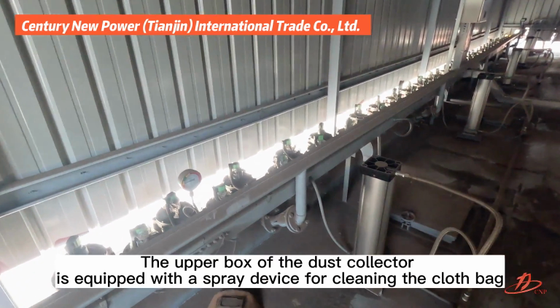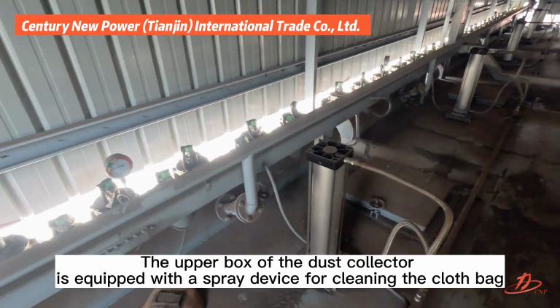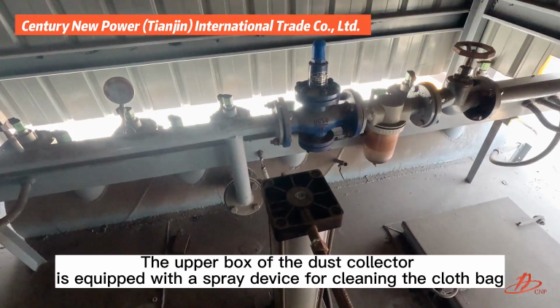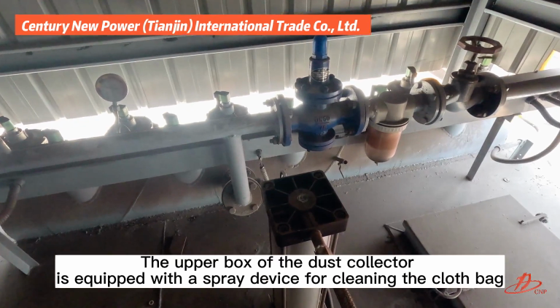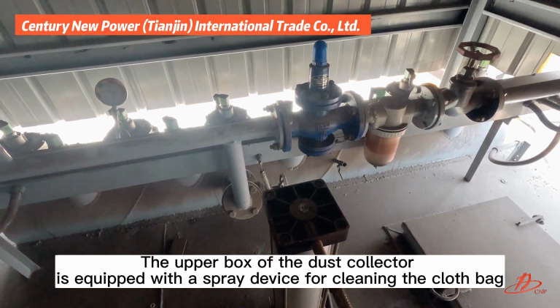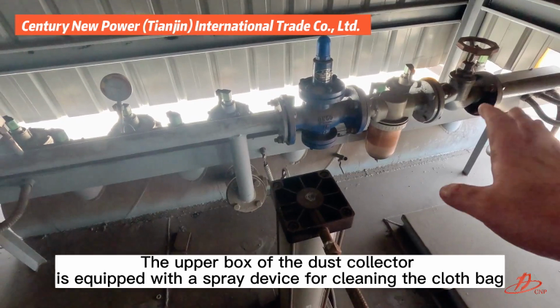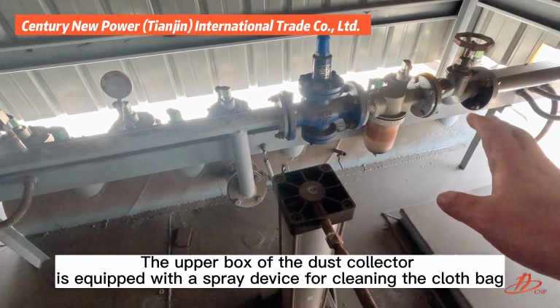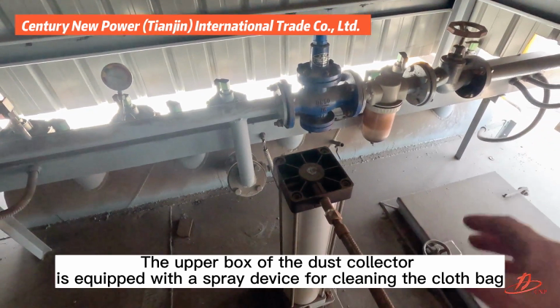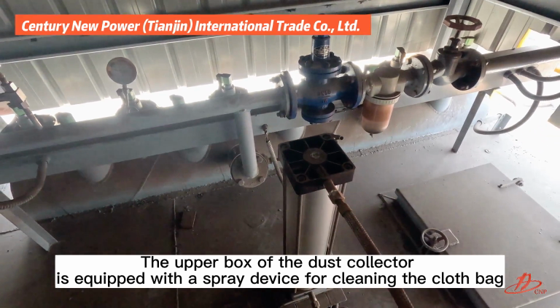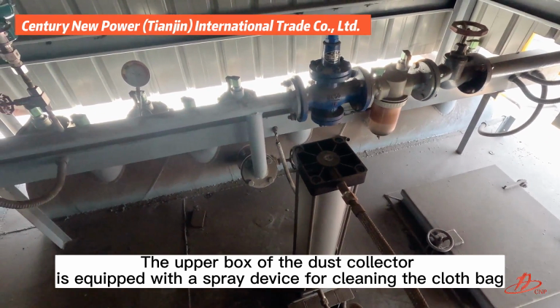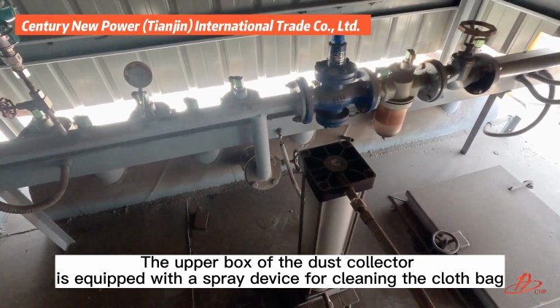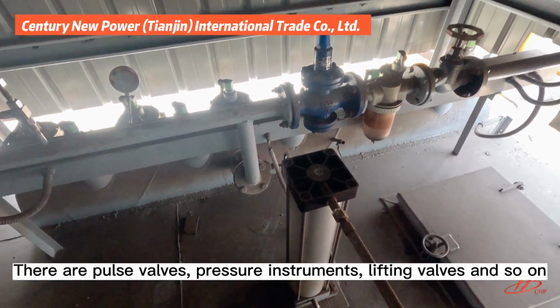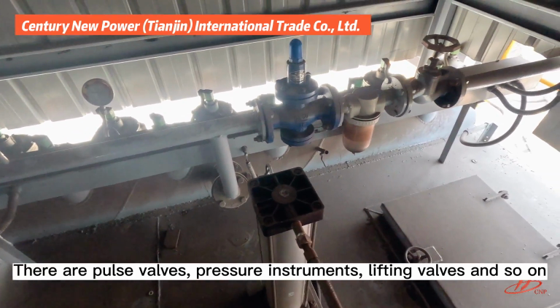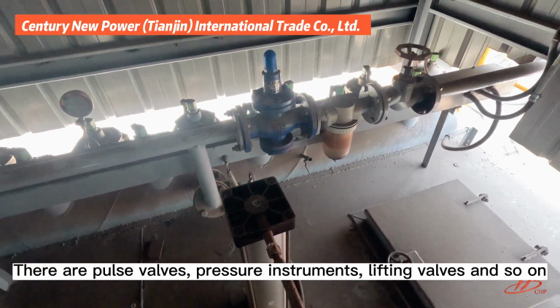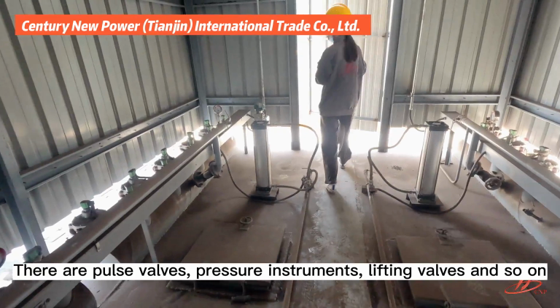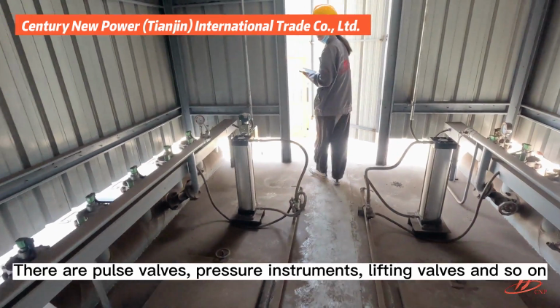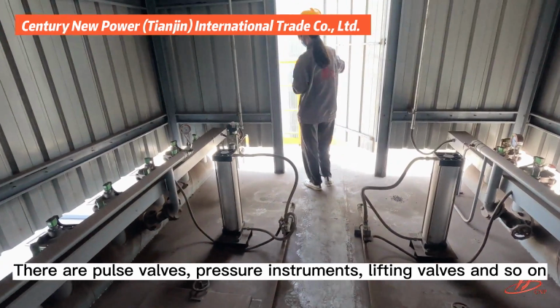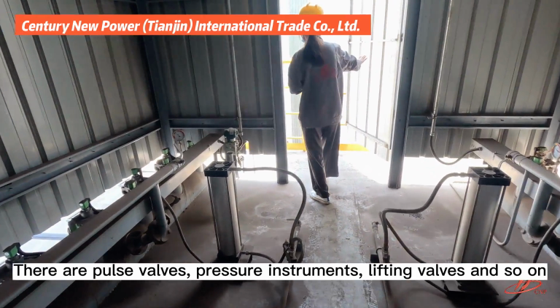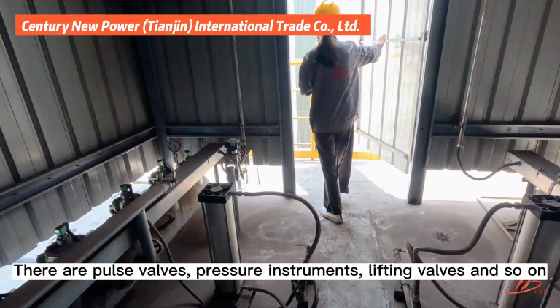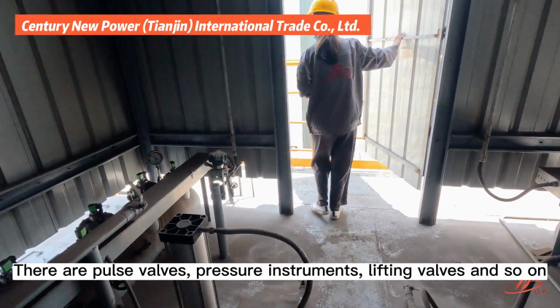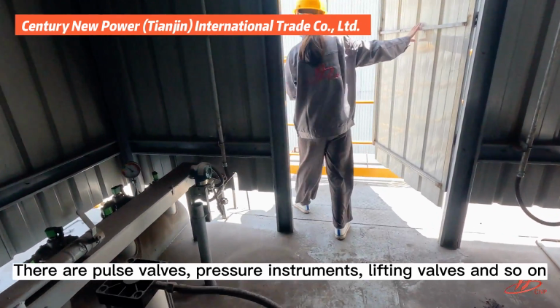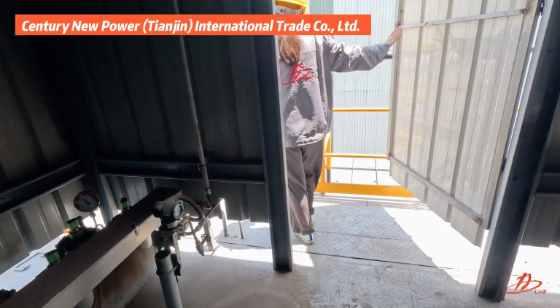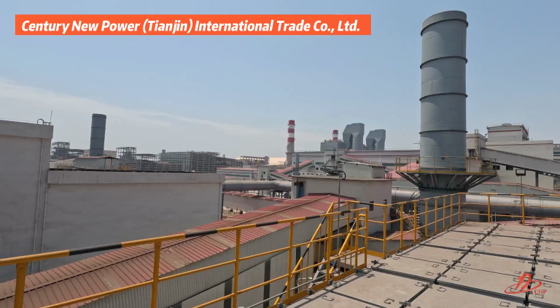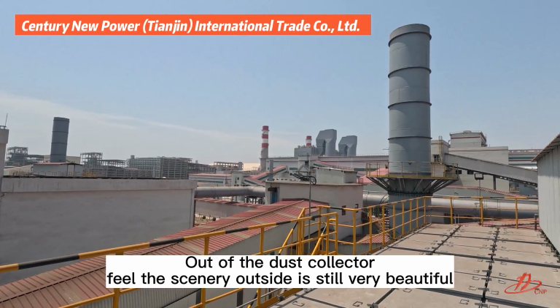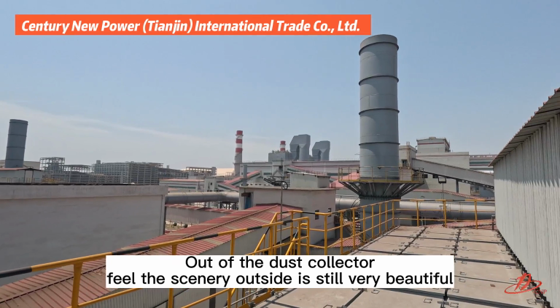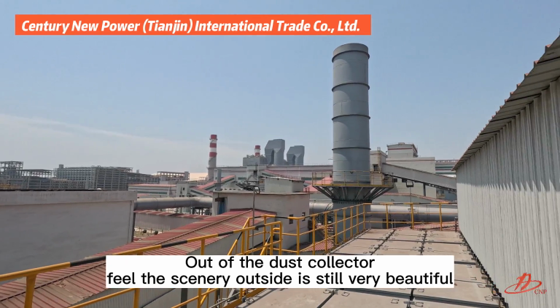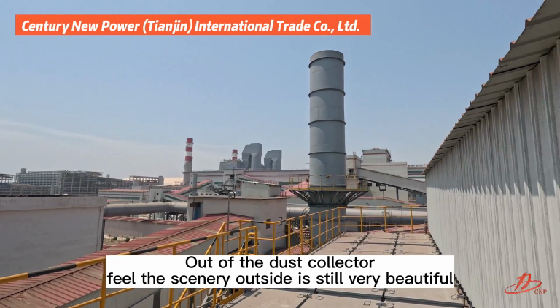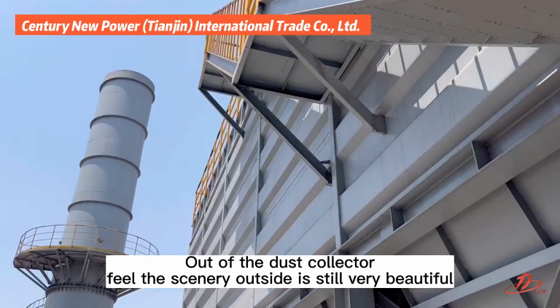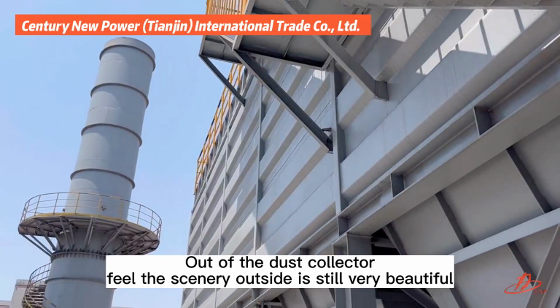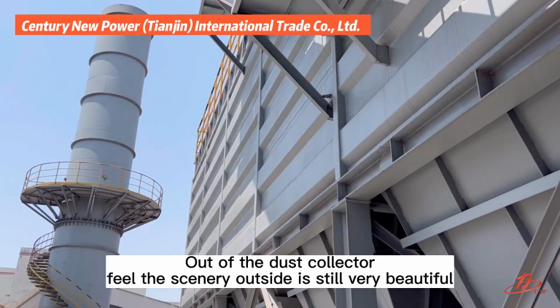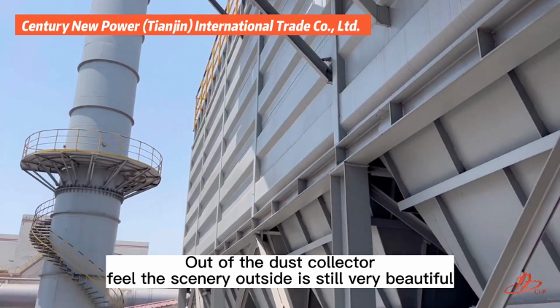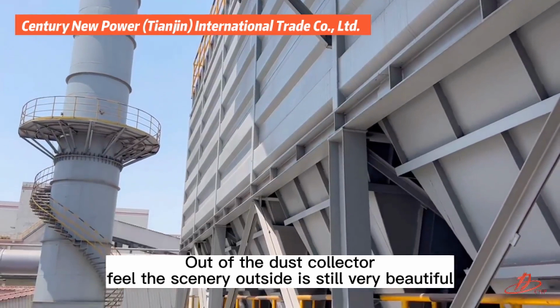The upper box of the dust collector is equipped with a spray device for cleaning the cloth bag. There are pulse valves, pressure instruments, lifting valves, and so on. Coming out of the dust collector, the scenery outside is still very beautiful.